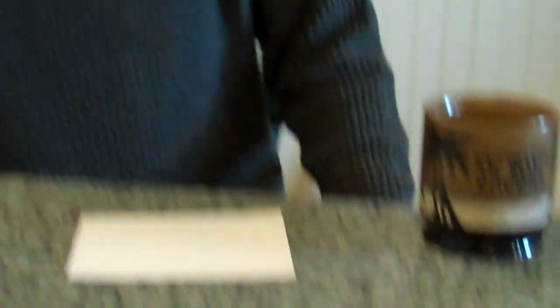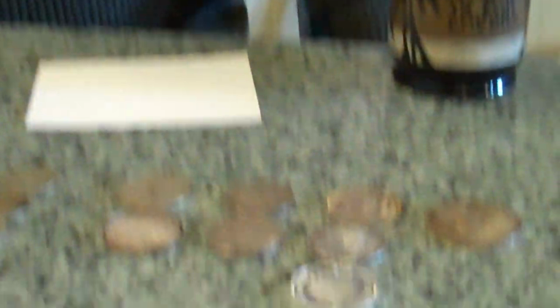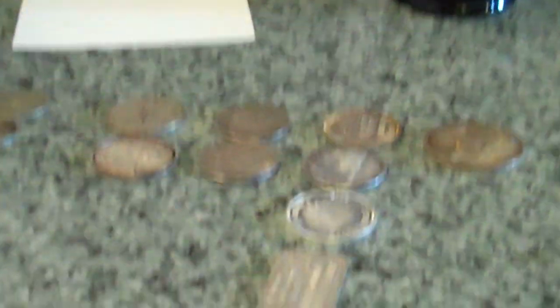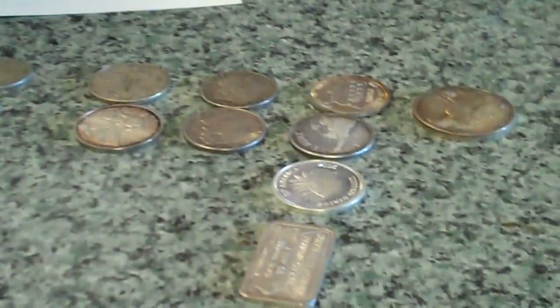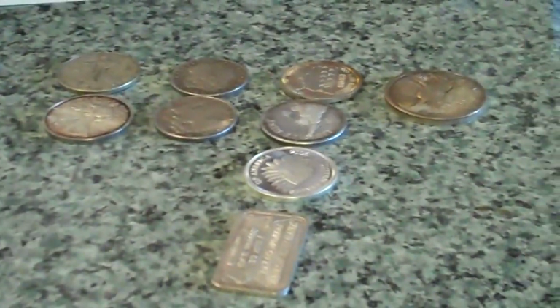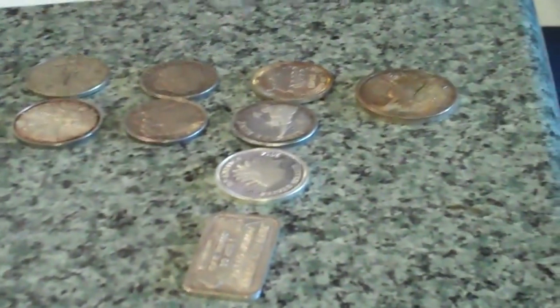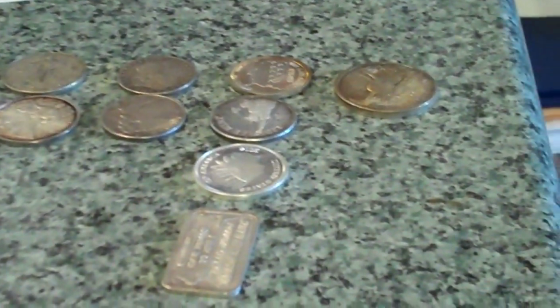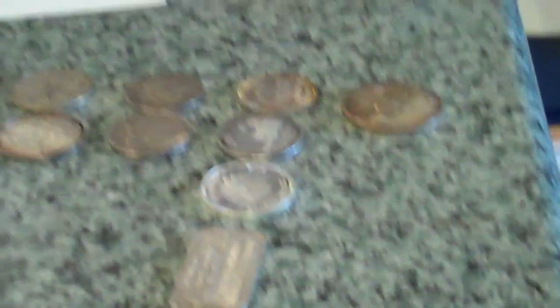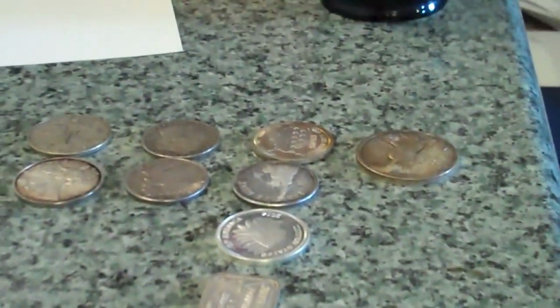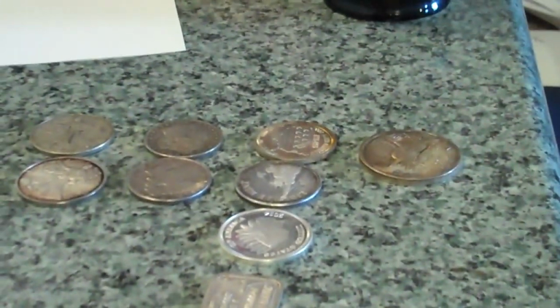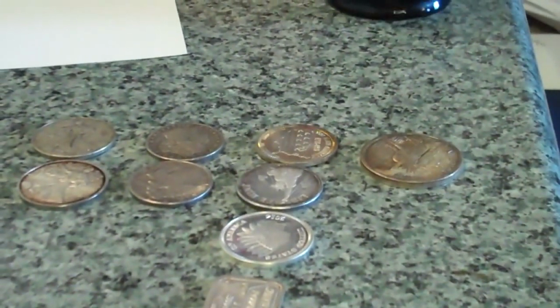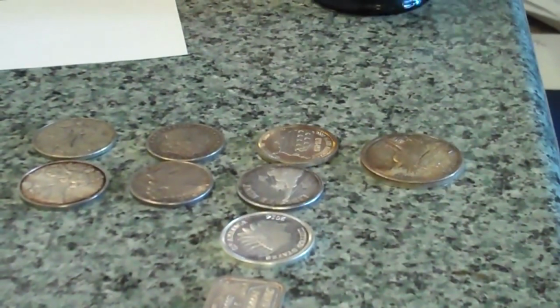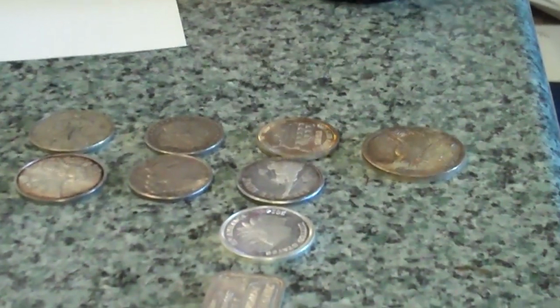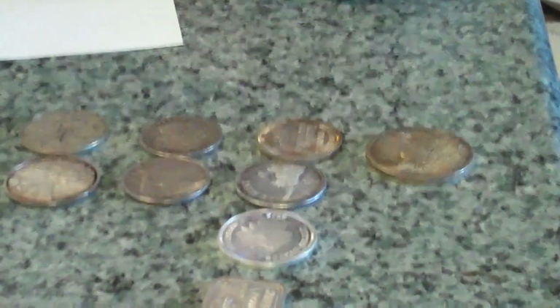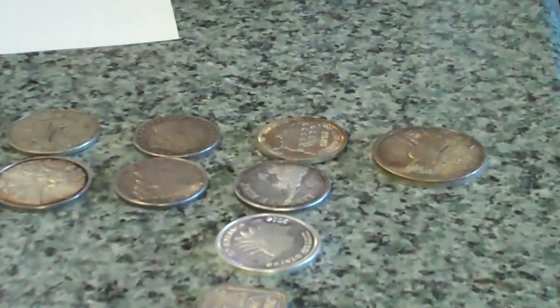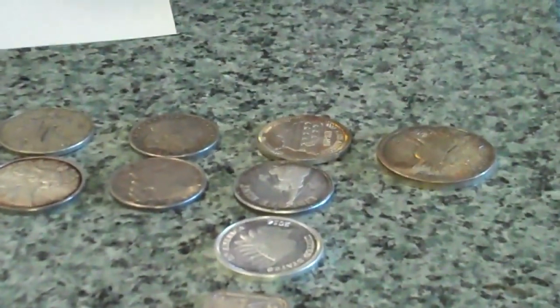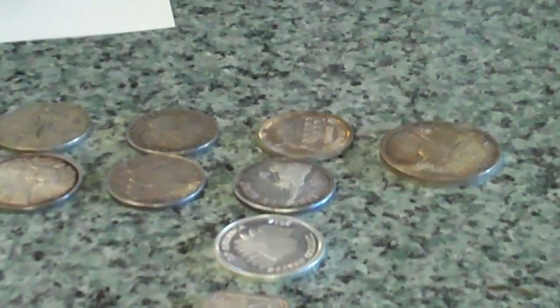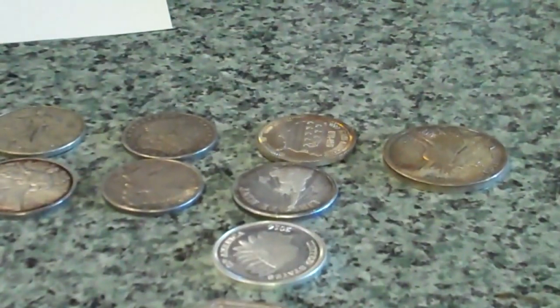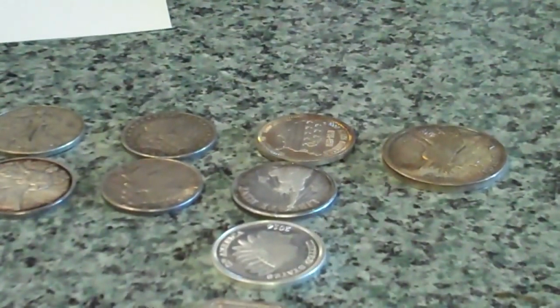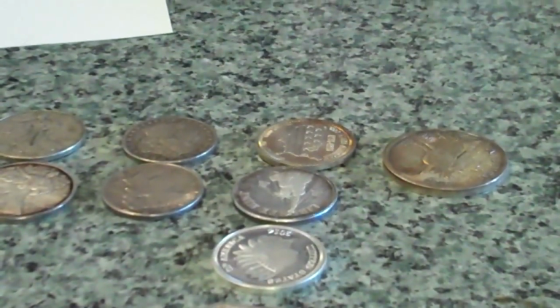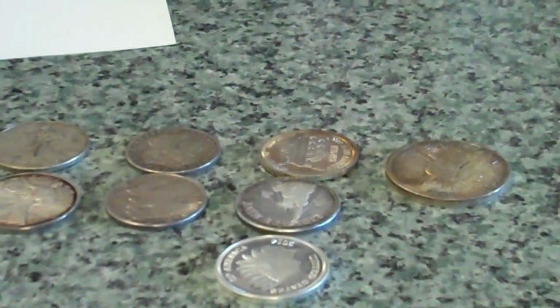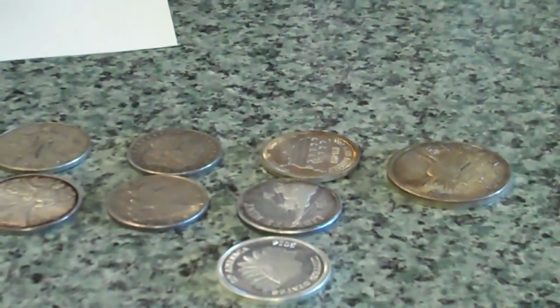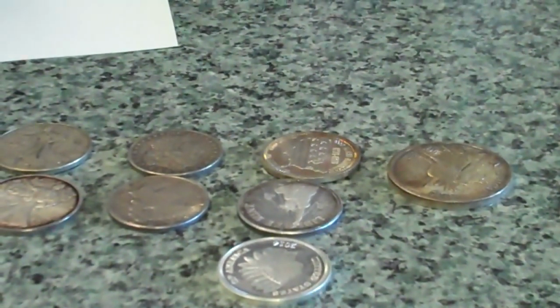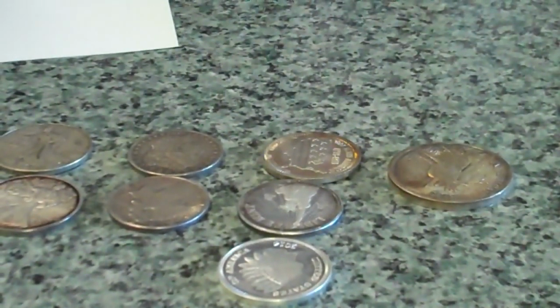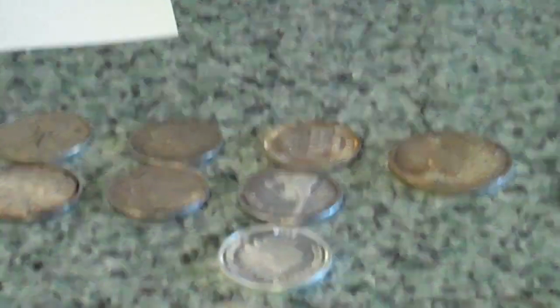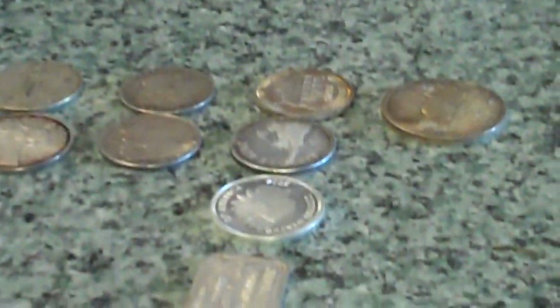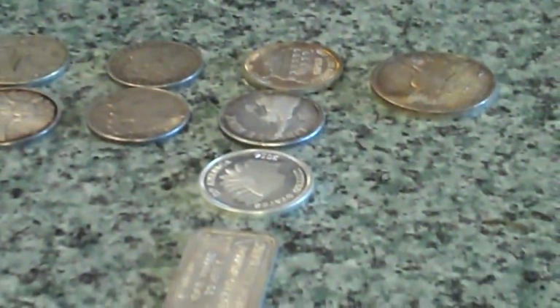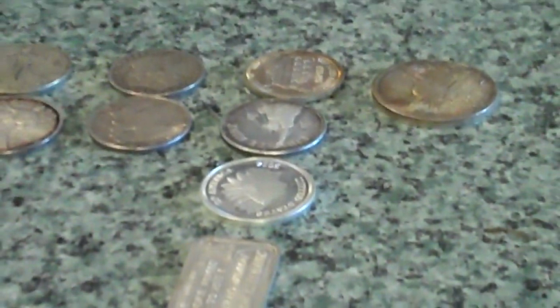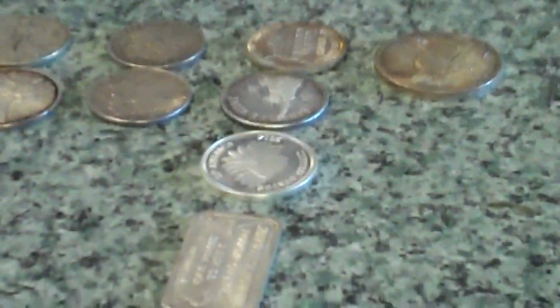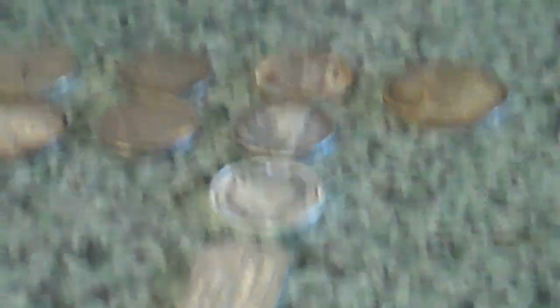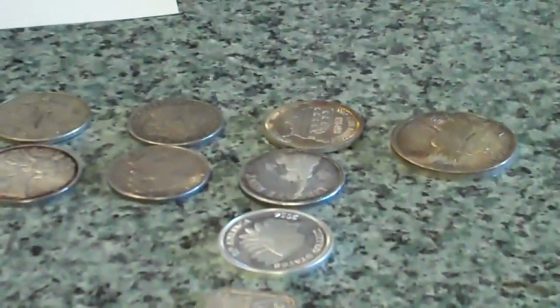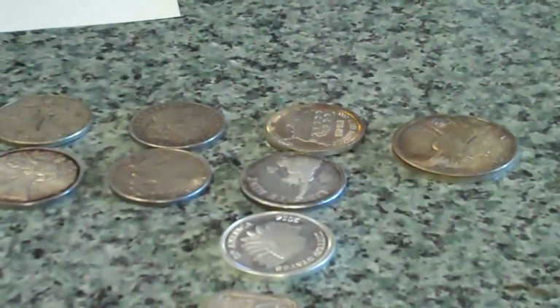Anytime I get any bullion in that I'm not real familiar with, I test it just to make sure that I know what I'm buying.